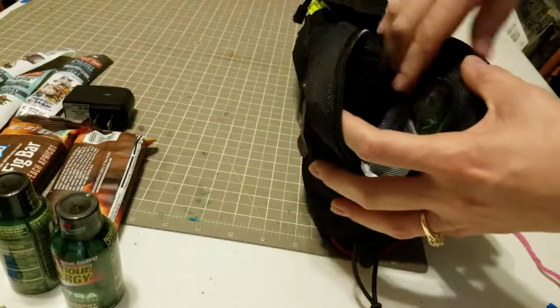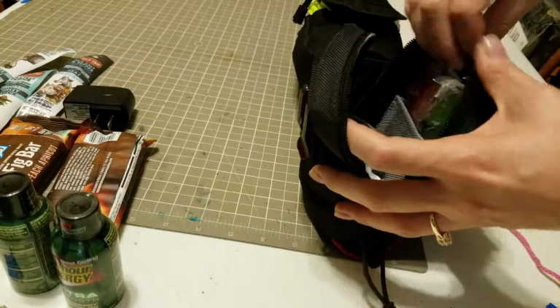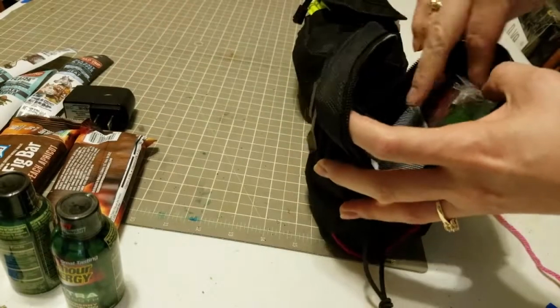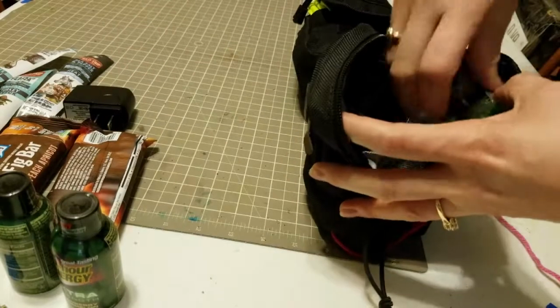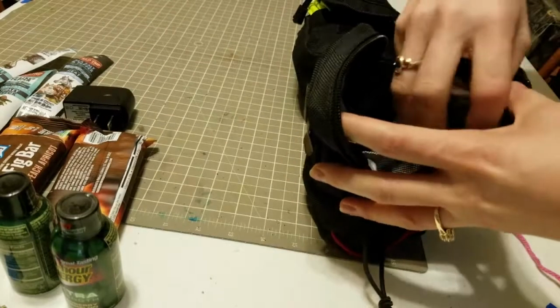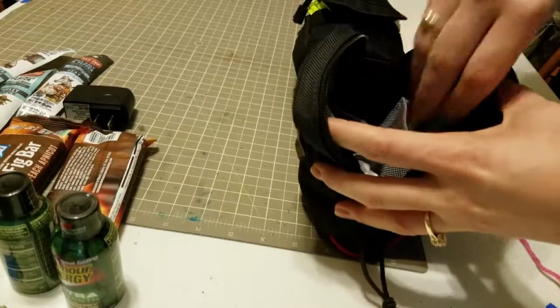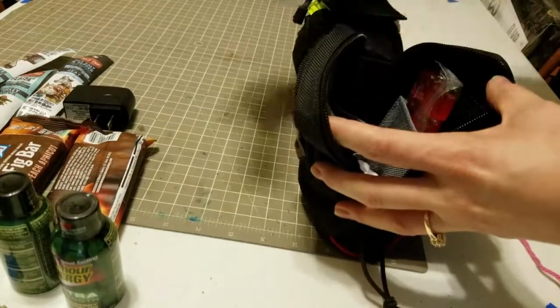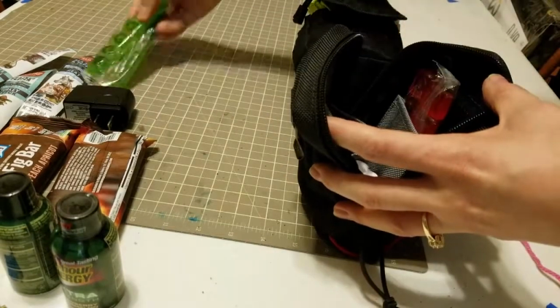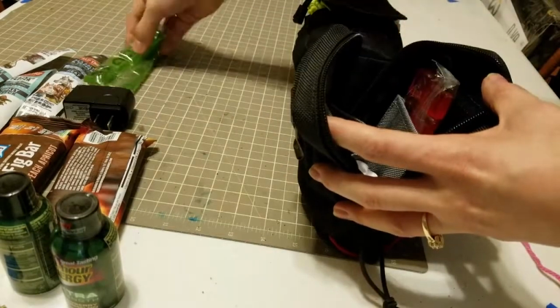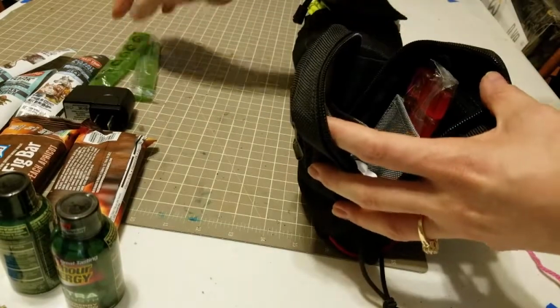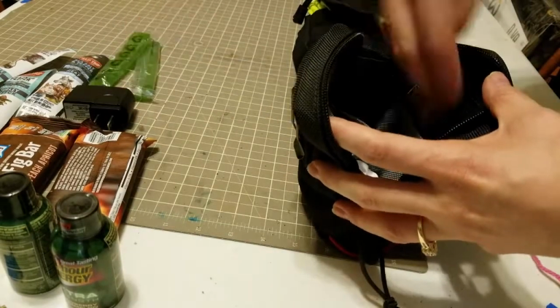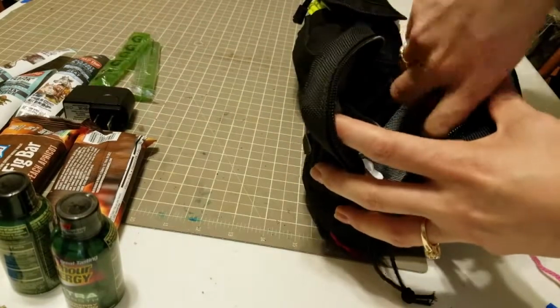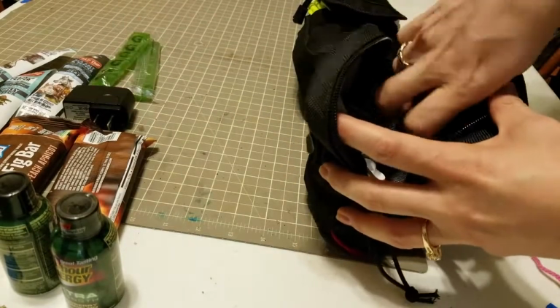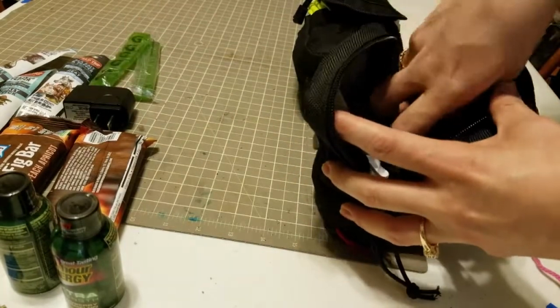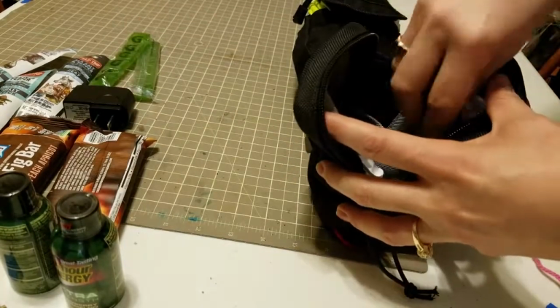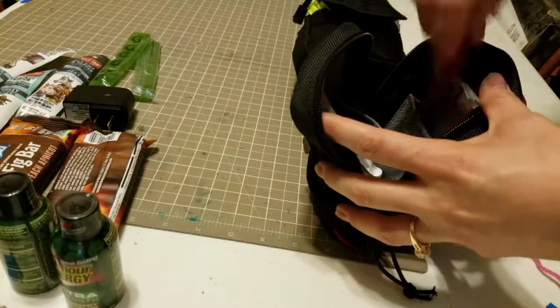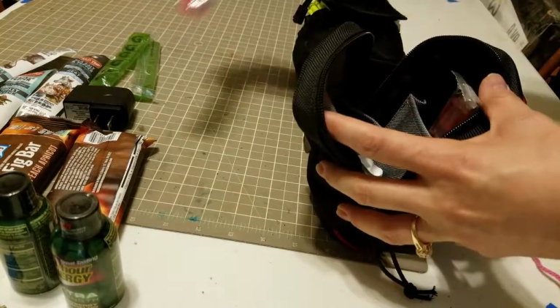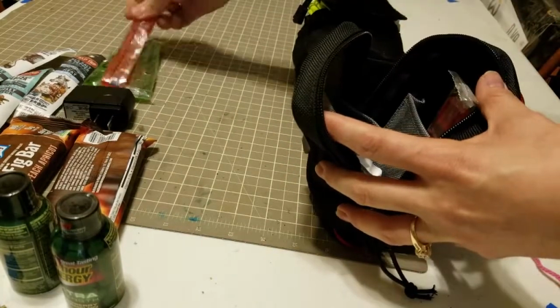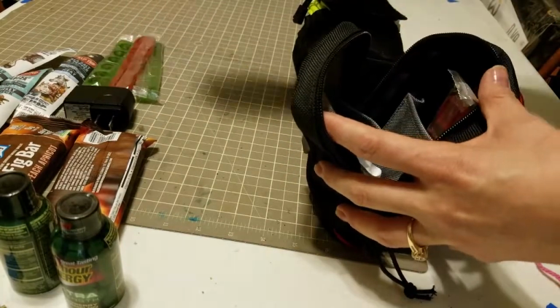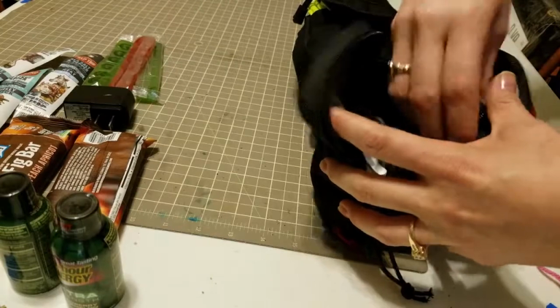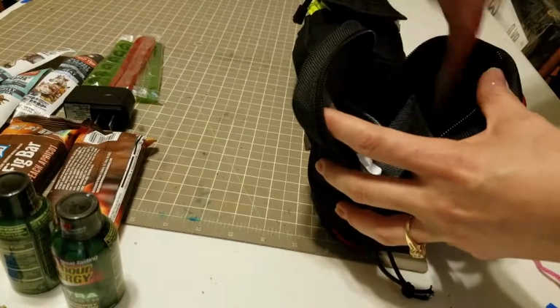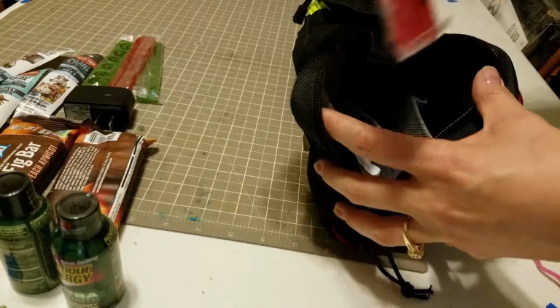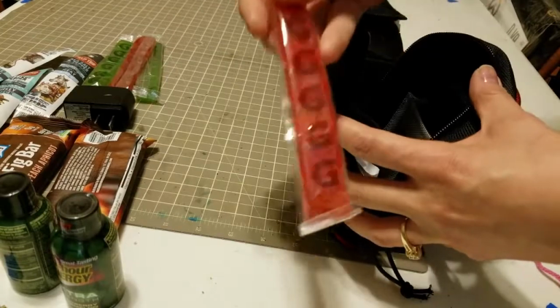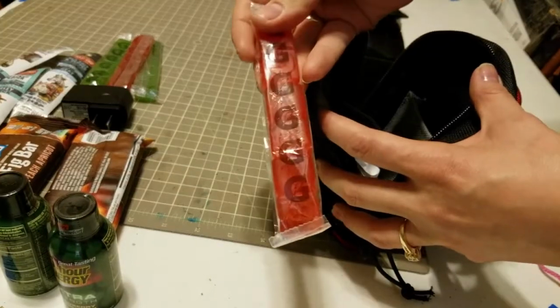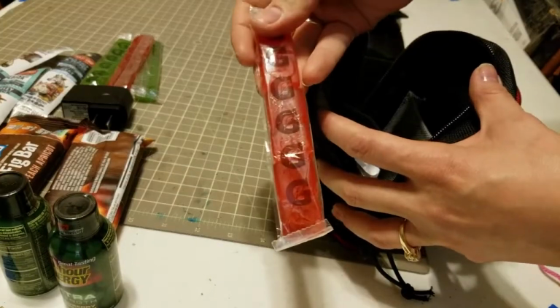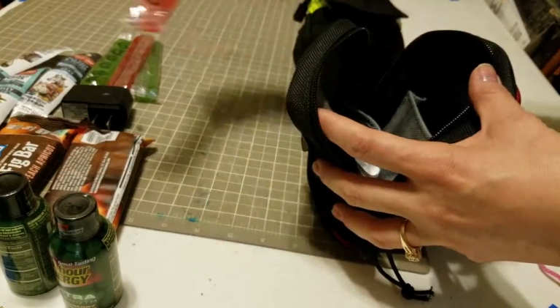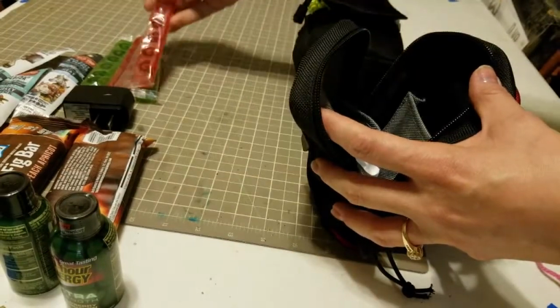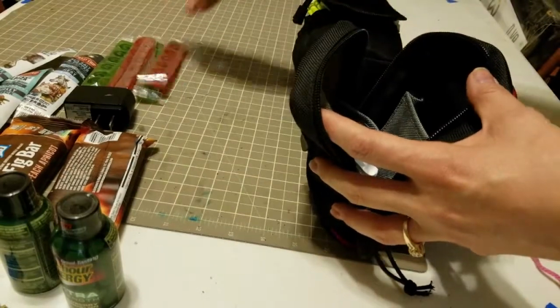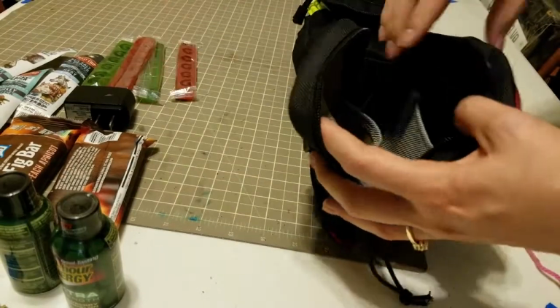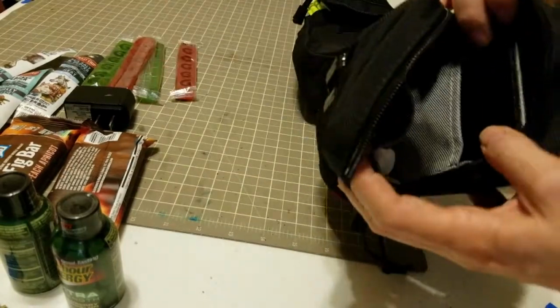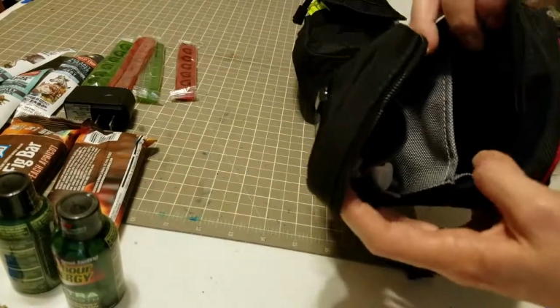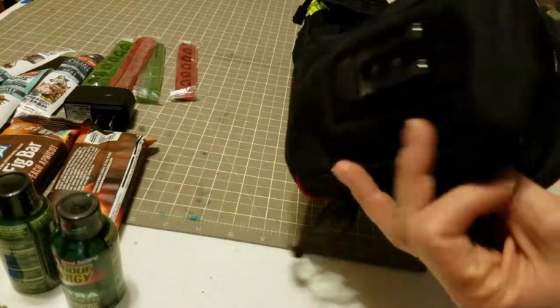These Gatorade shoes are mostly designed for runners for long distances, but they were also really helpful since we were moving around a lot all day for an entire weekend.